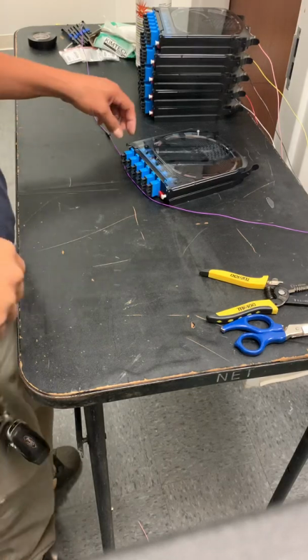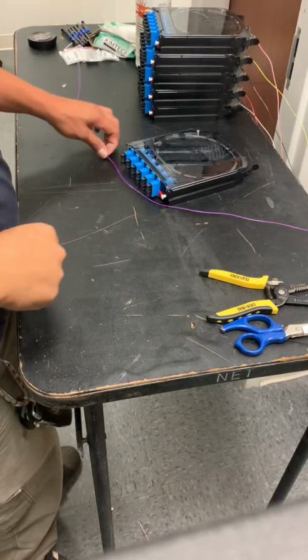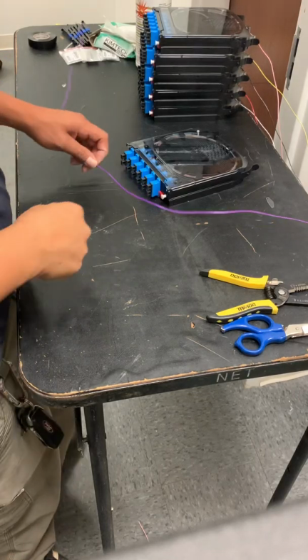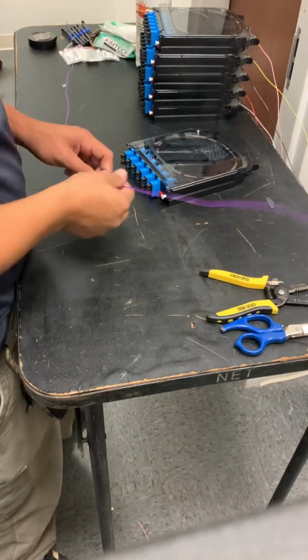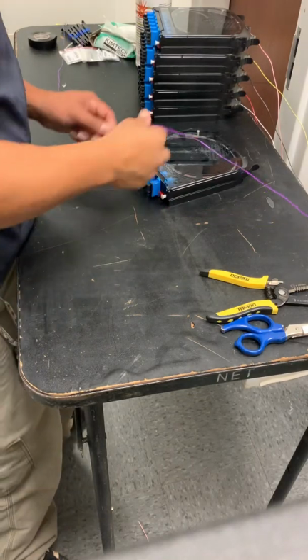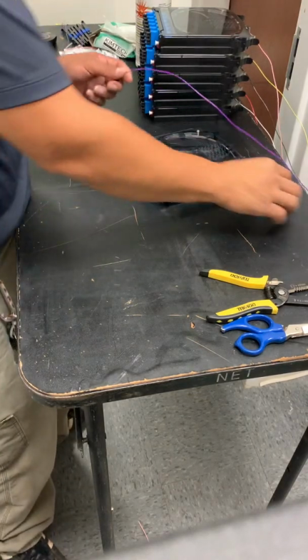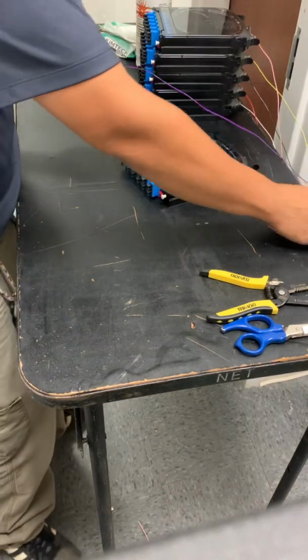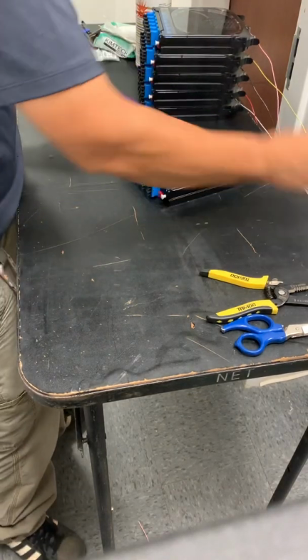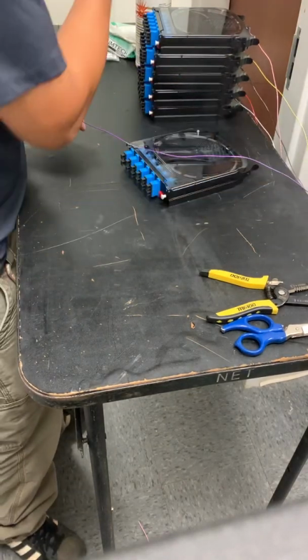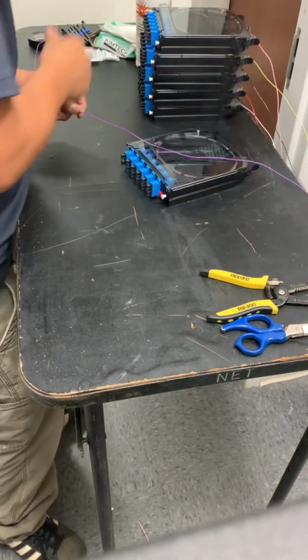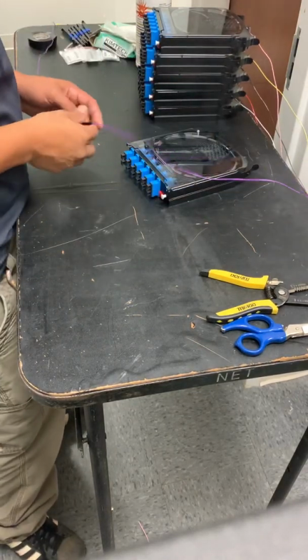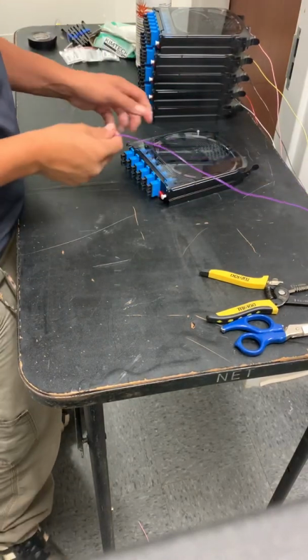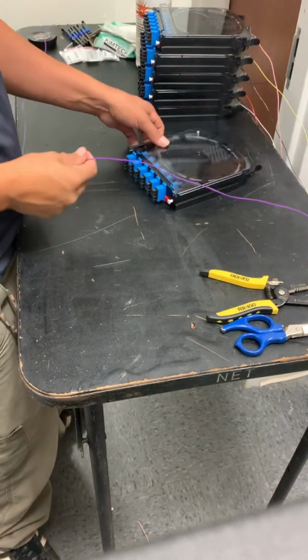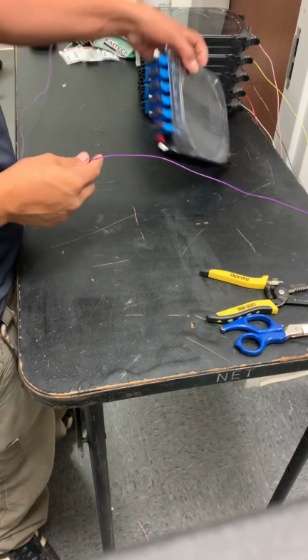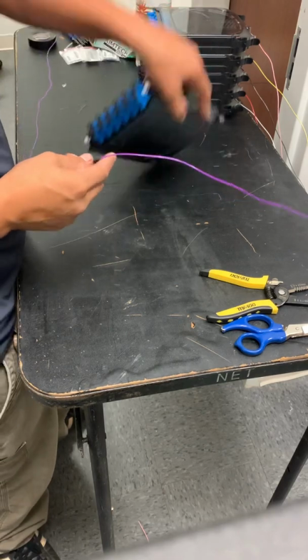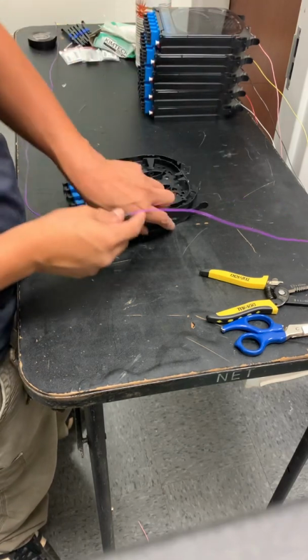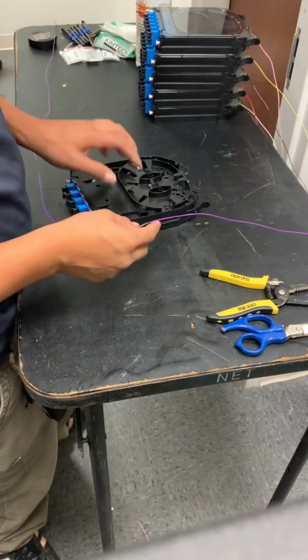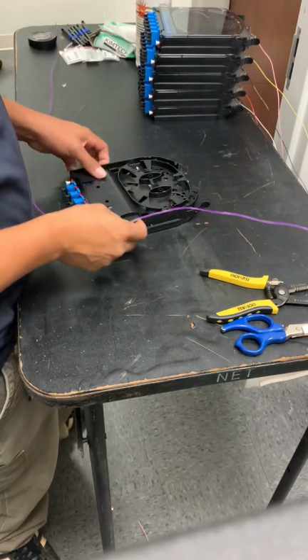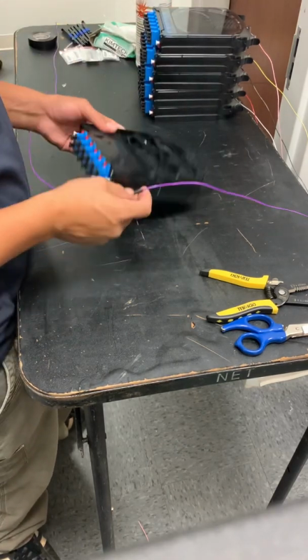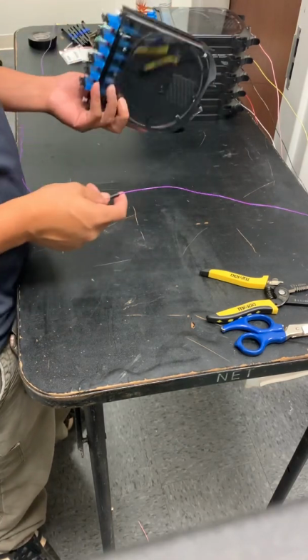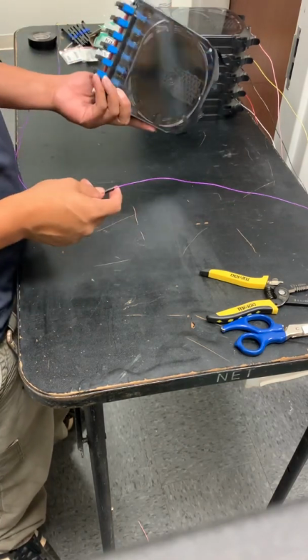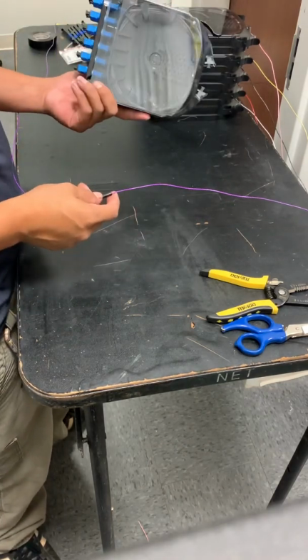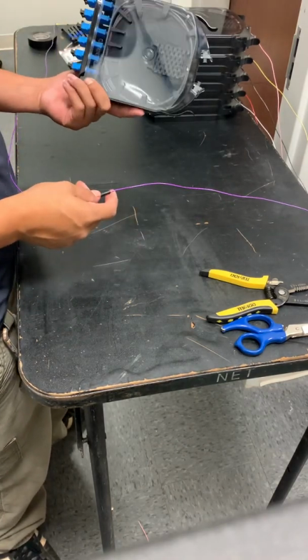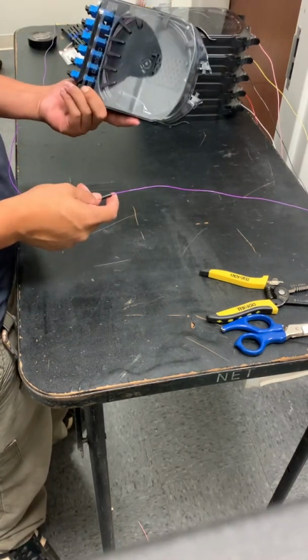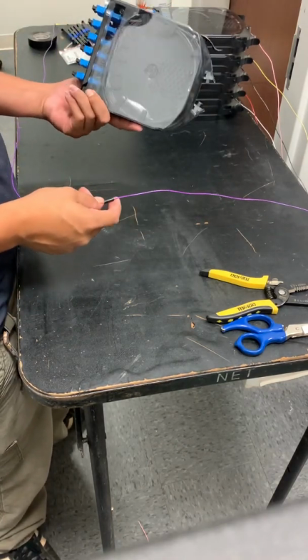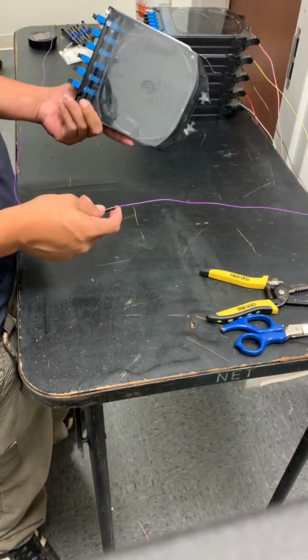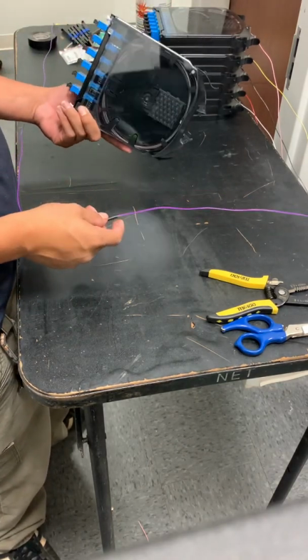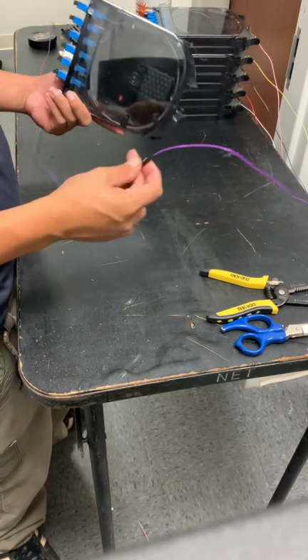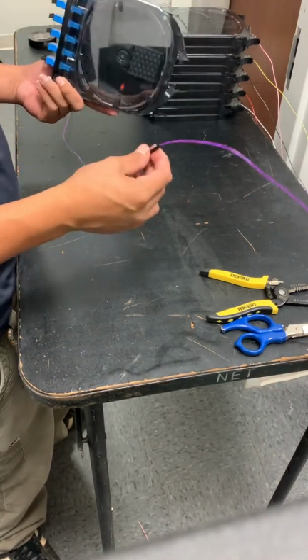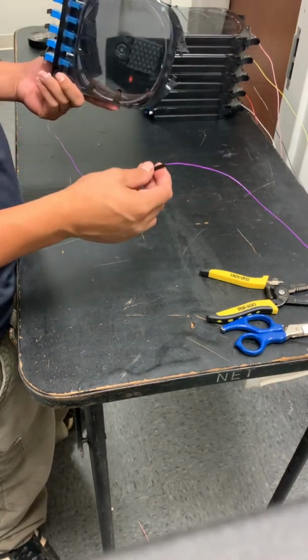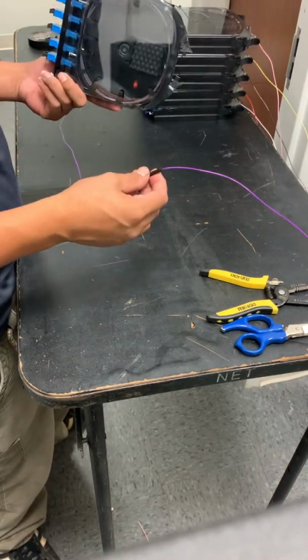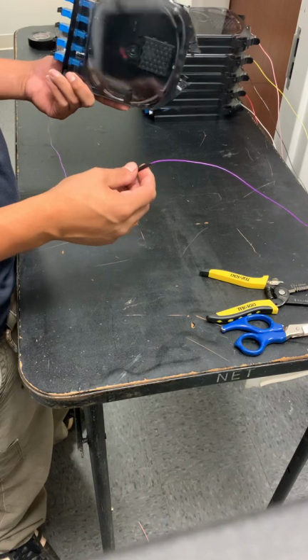What's up YouTube. Today I'm going to show you how to prep a cassette, a Corning cassette, with this air blown fiber.